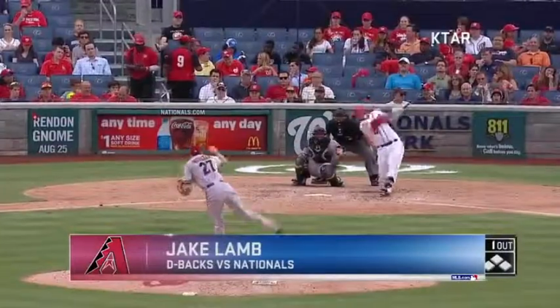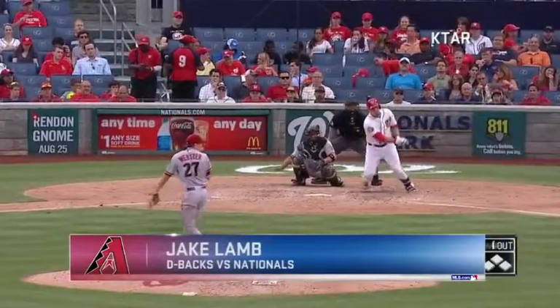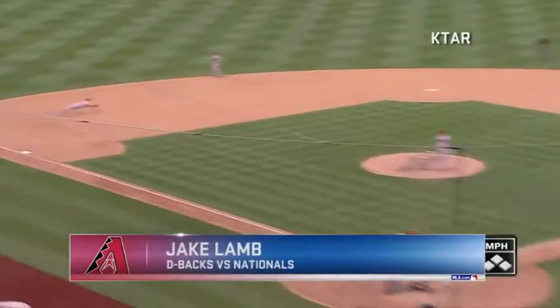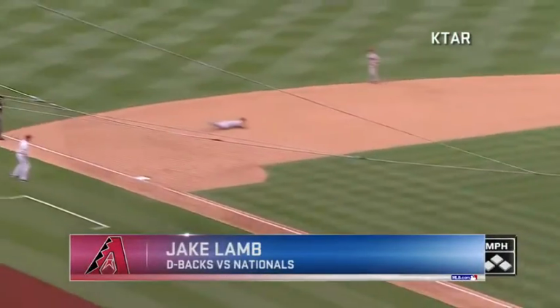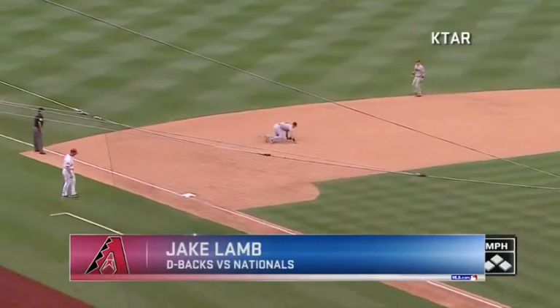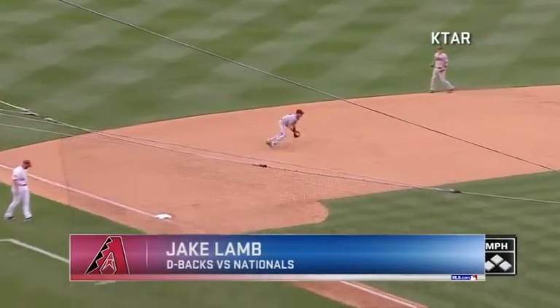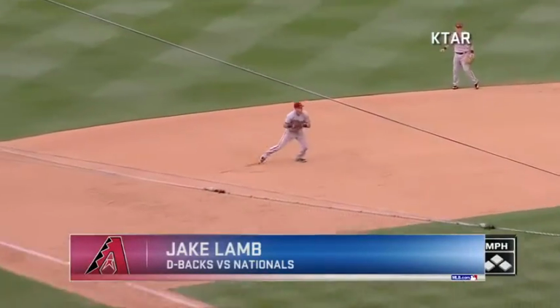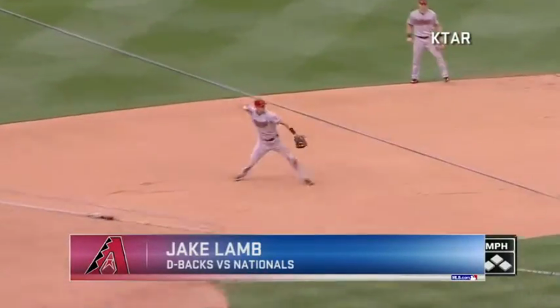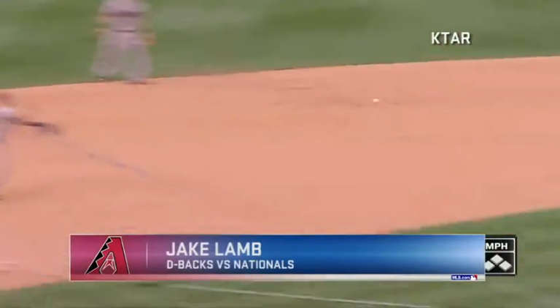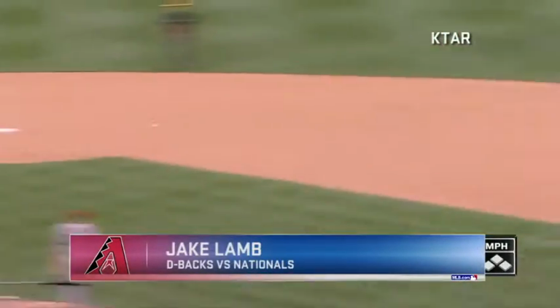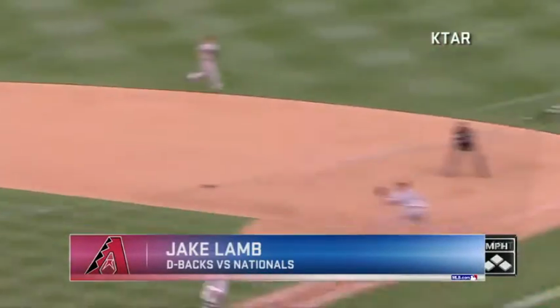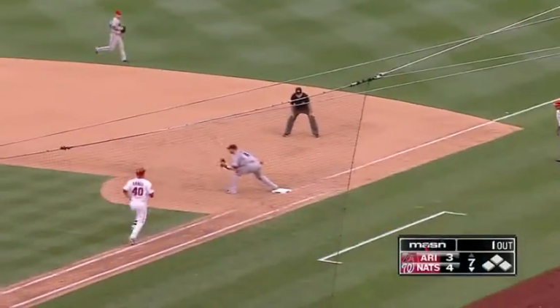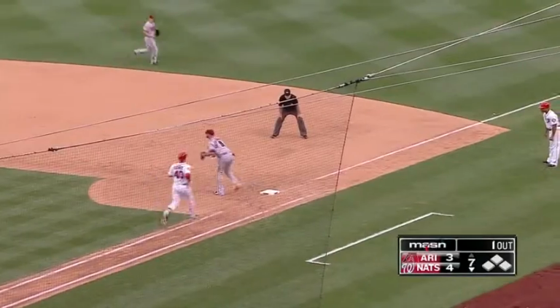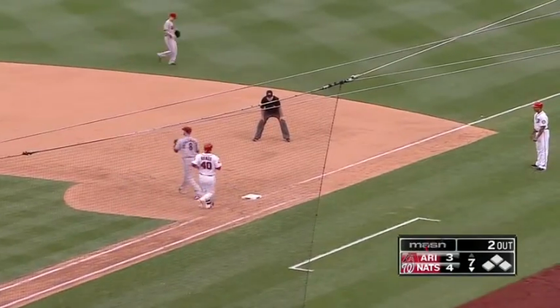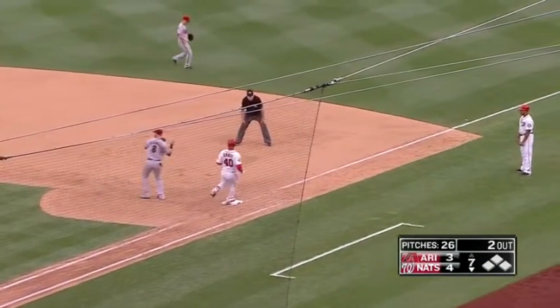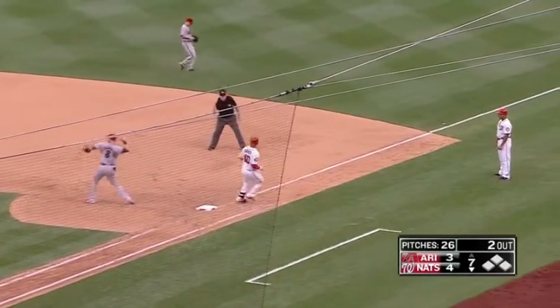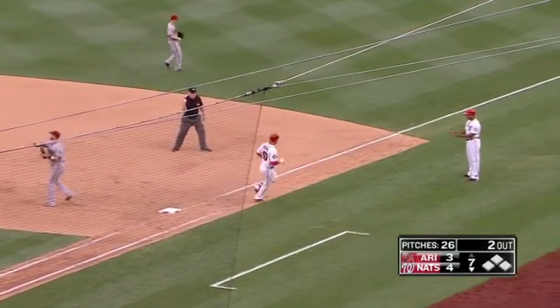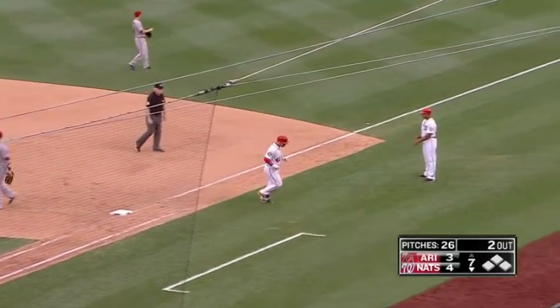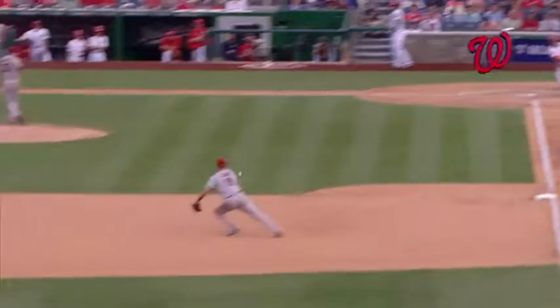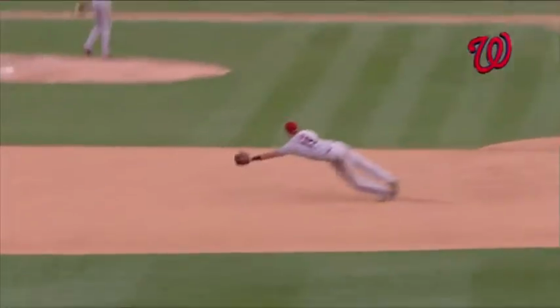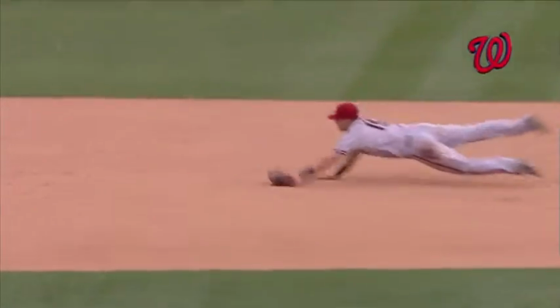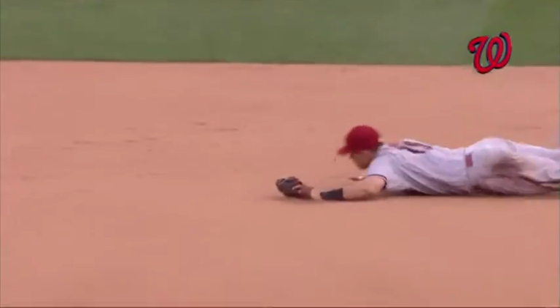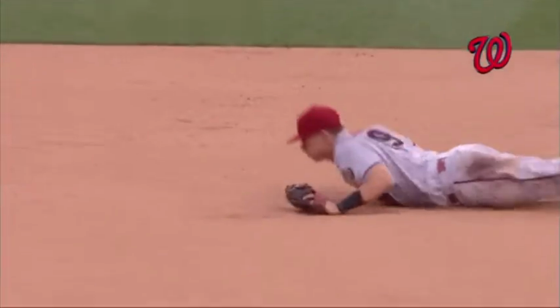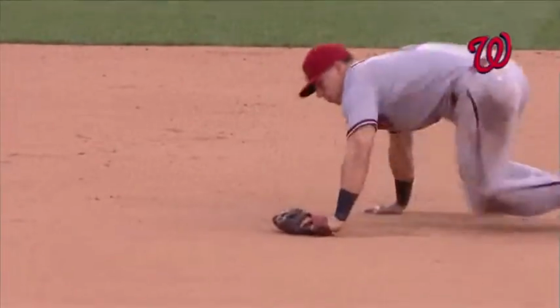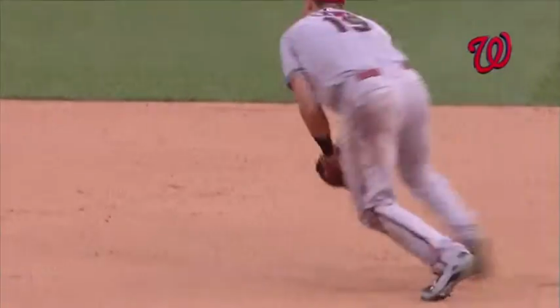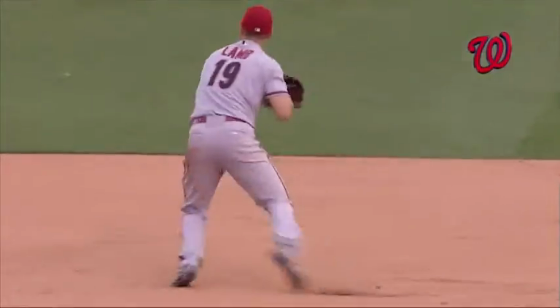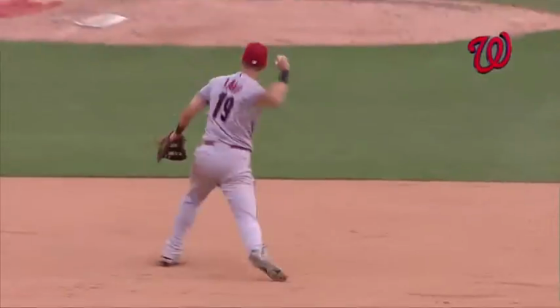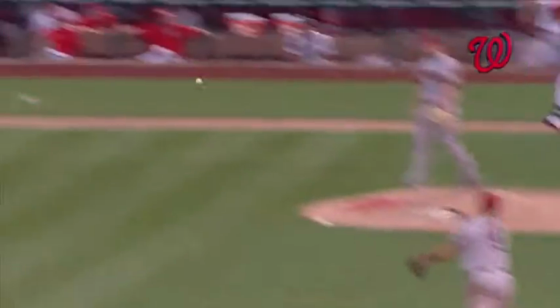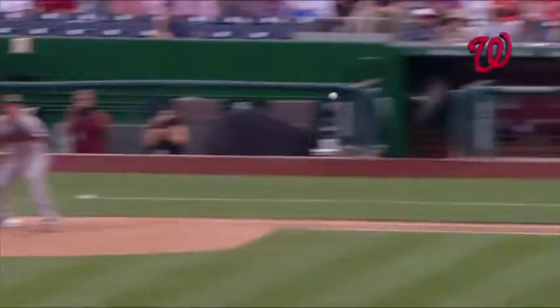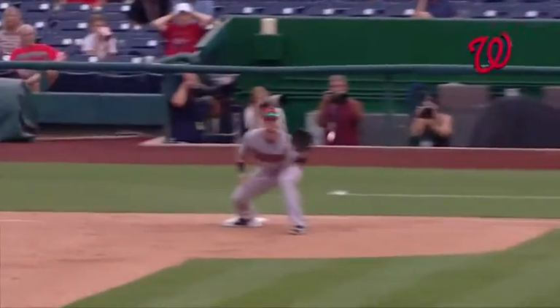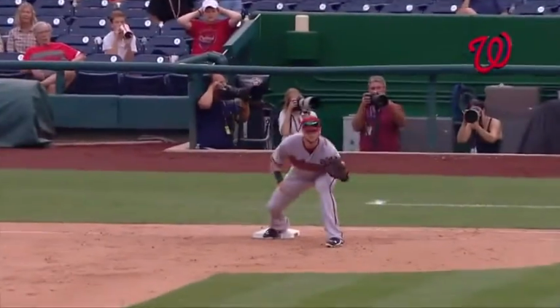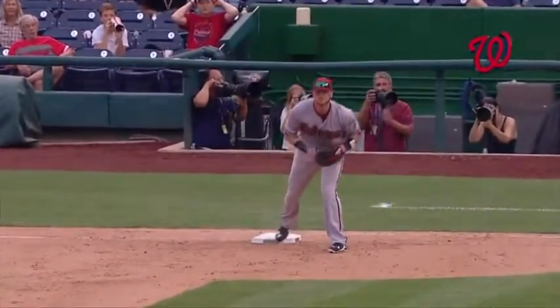He swings and hits it. Oh, diving play by Lamb. Gets up, throws him out at first. Jake Lamb's been putting on a clinic down at third base. He laid out for that one, on a ball that was headed to left field, and took a hit away from Ramos.